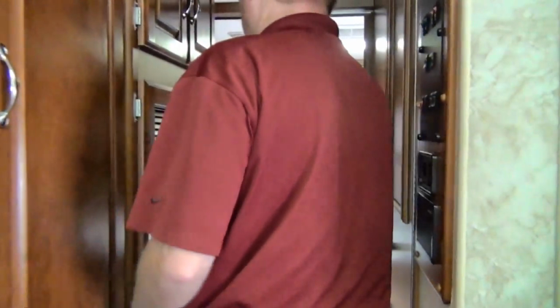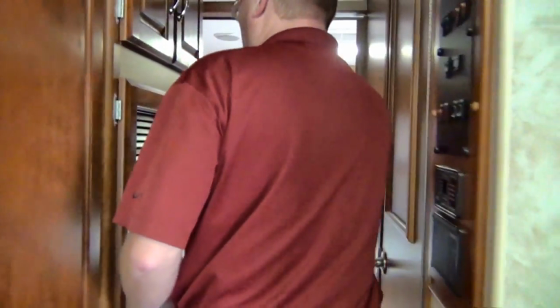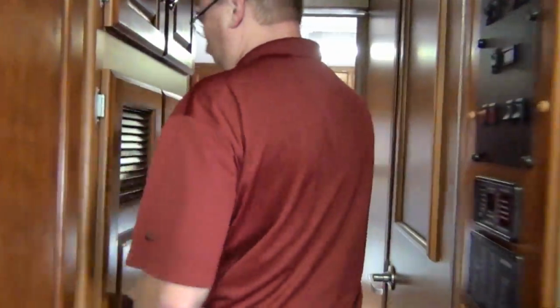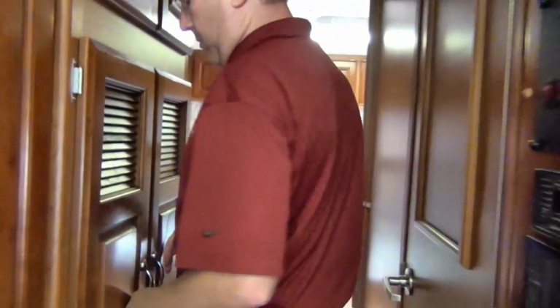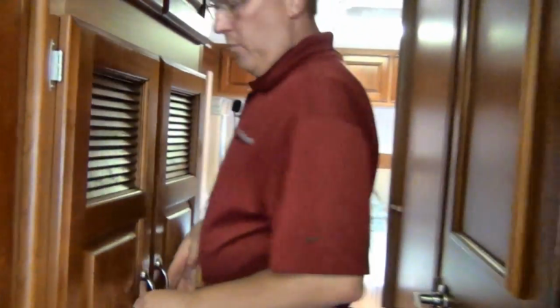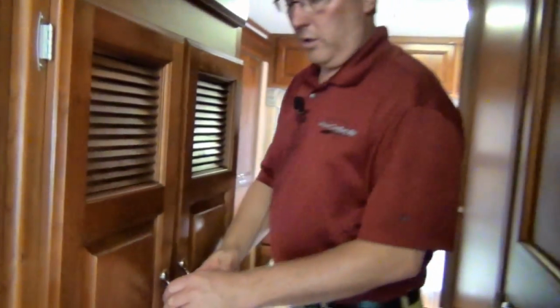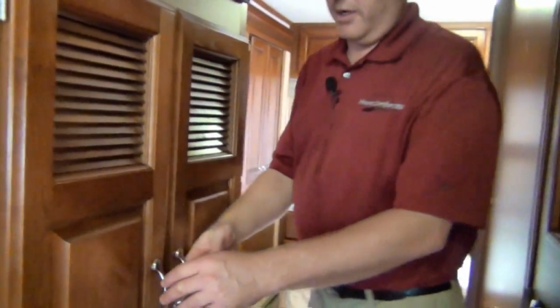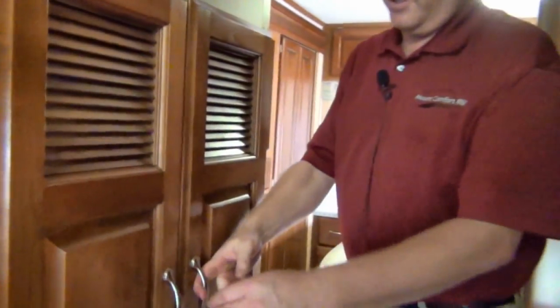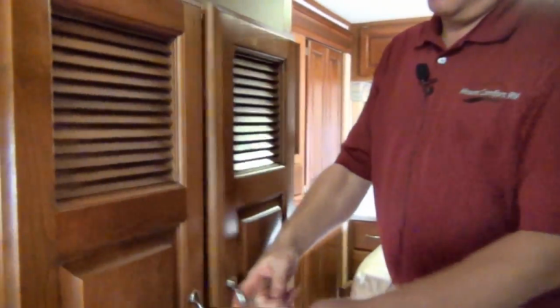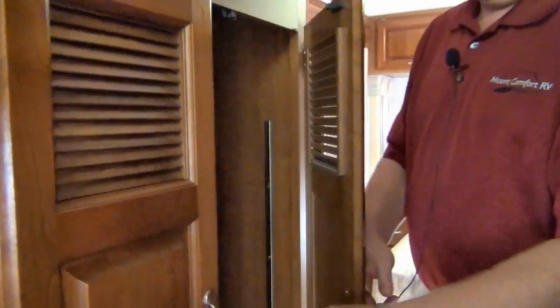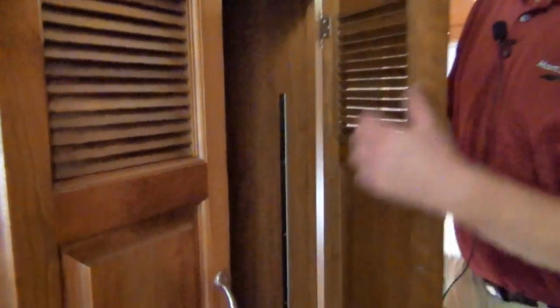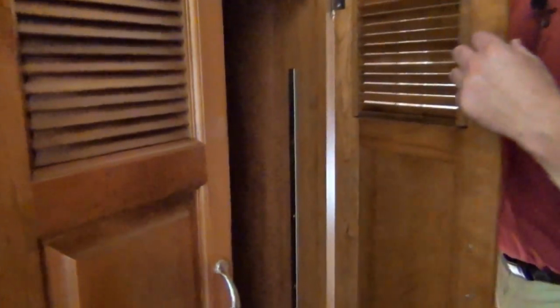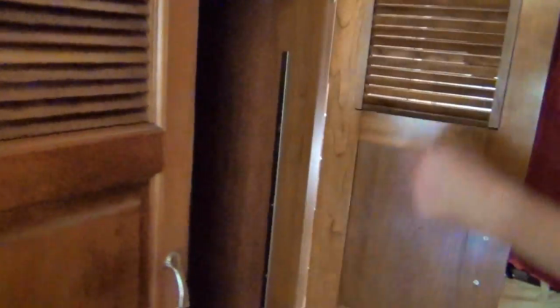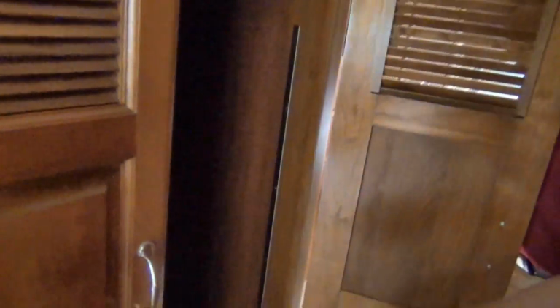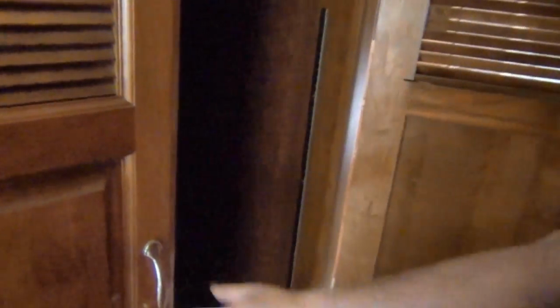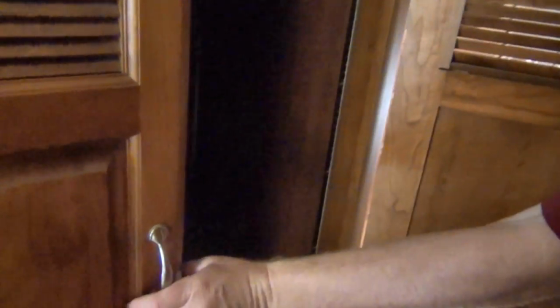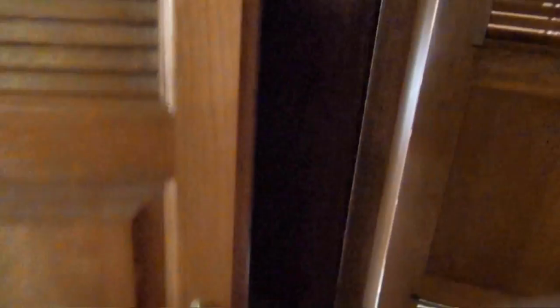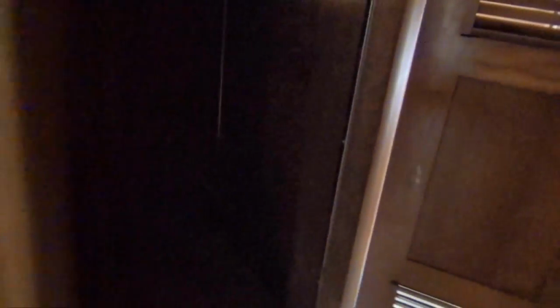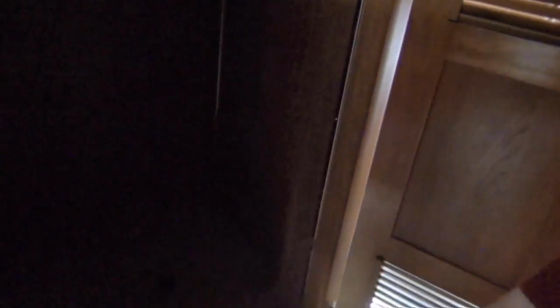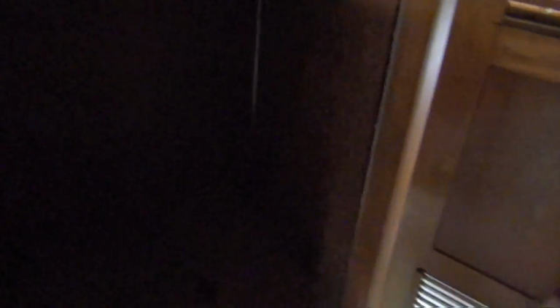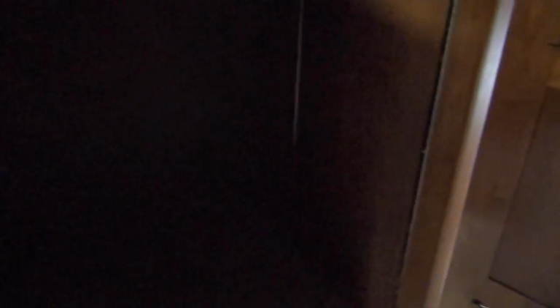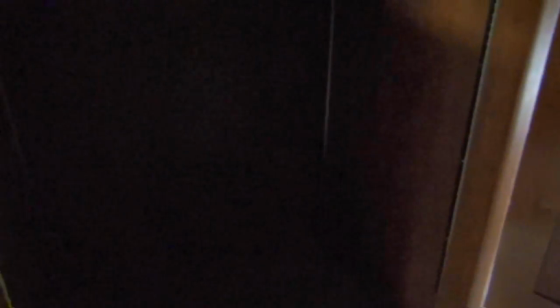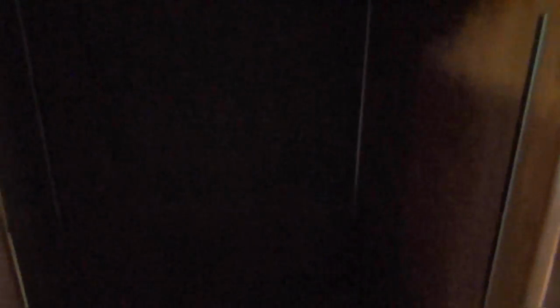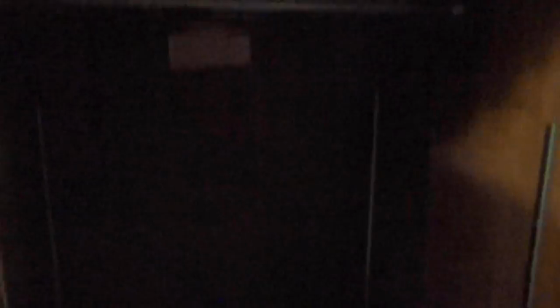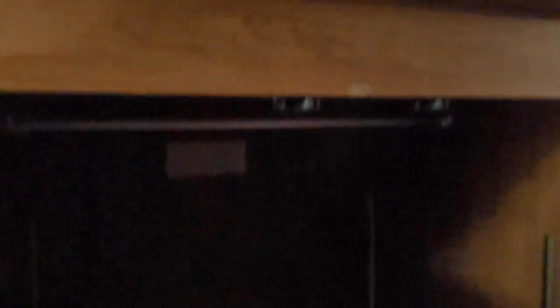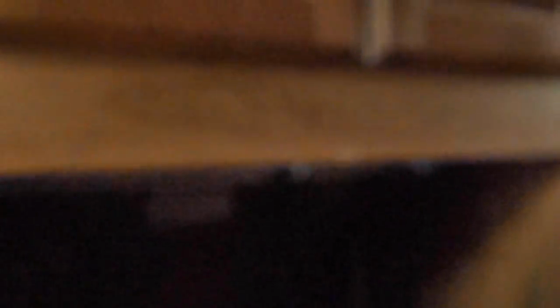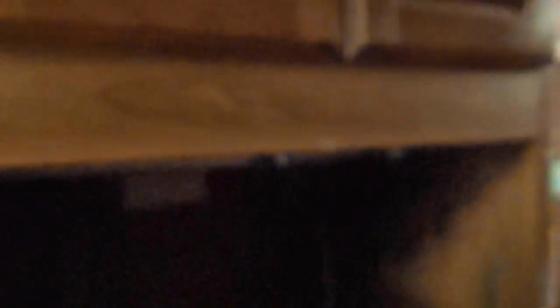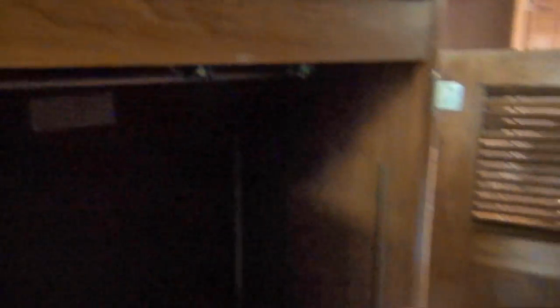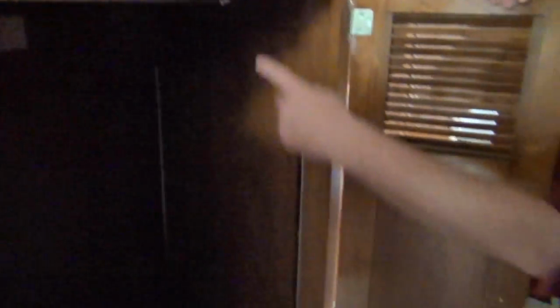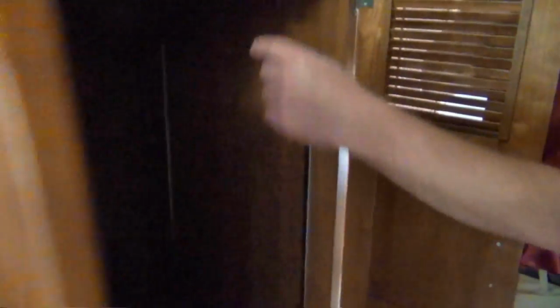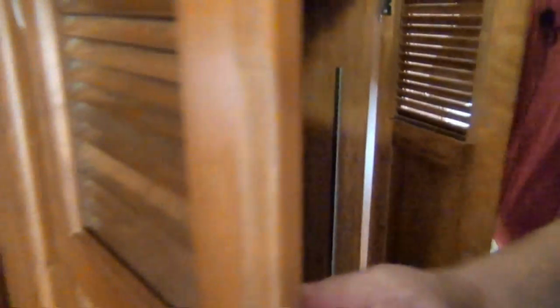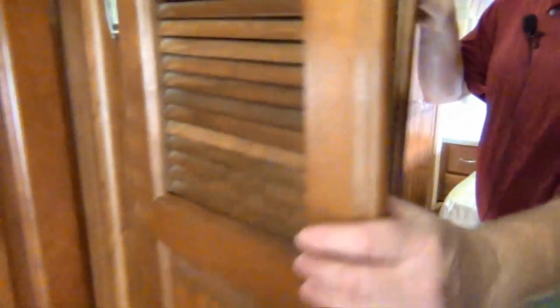Back here we've got some more closet area. This is prepped for a combo washer and dryer if you'd like, or it works as nice storage with a hanging bar in there.